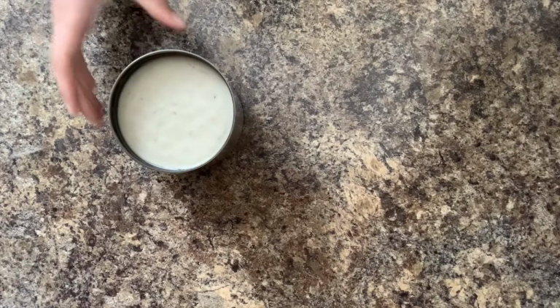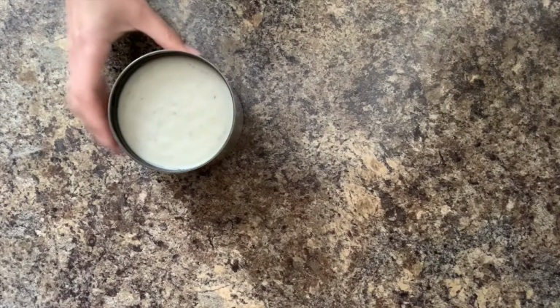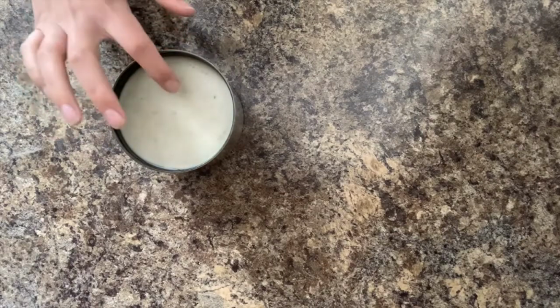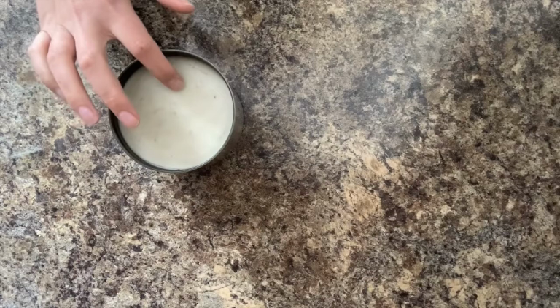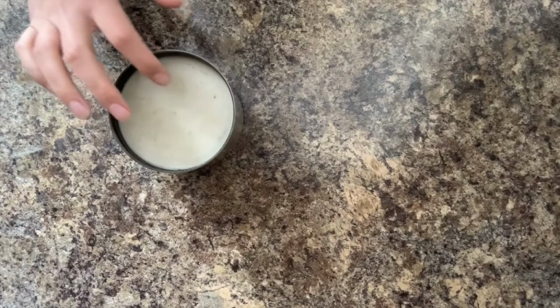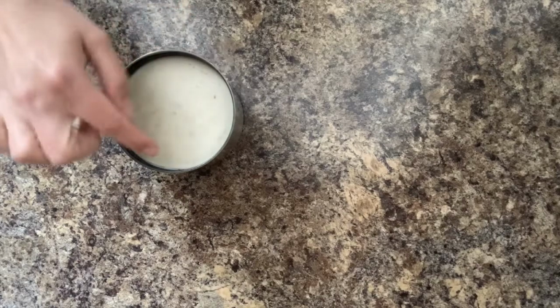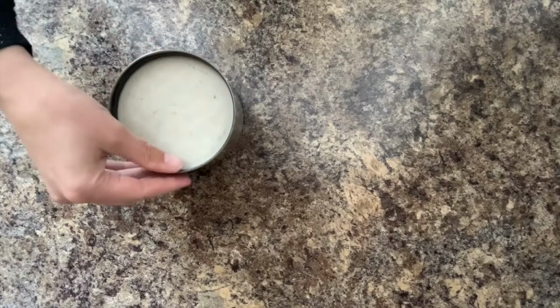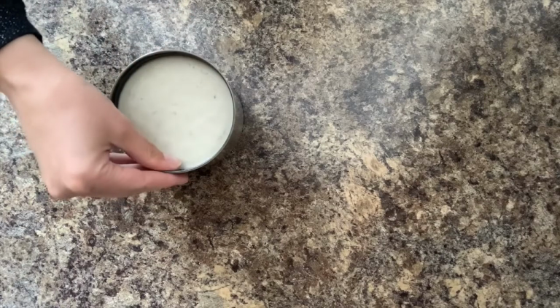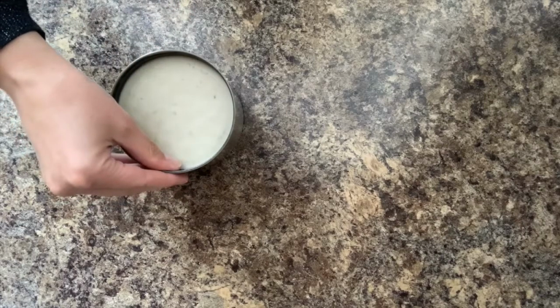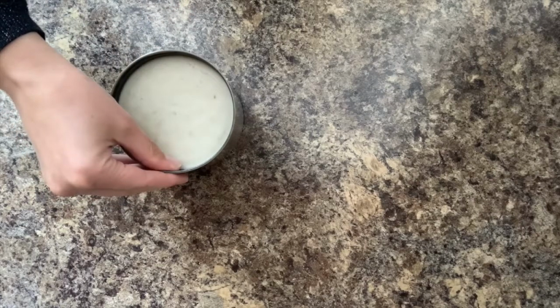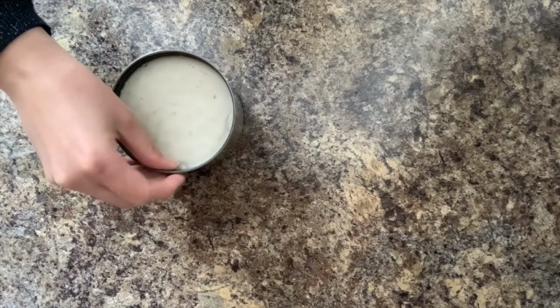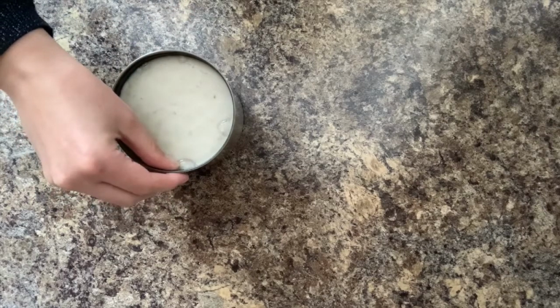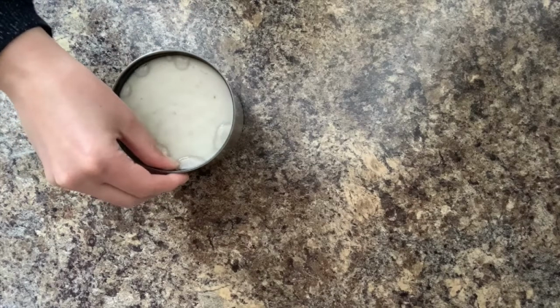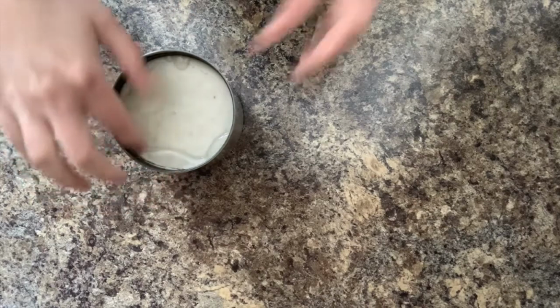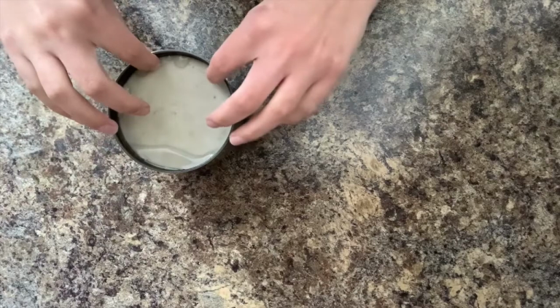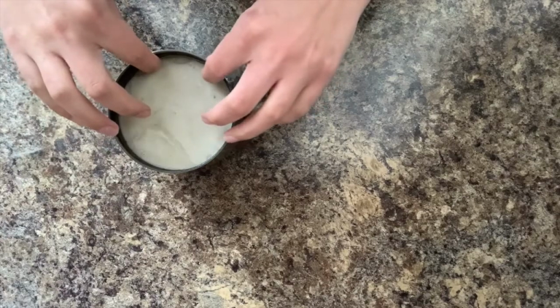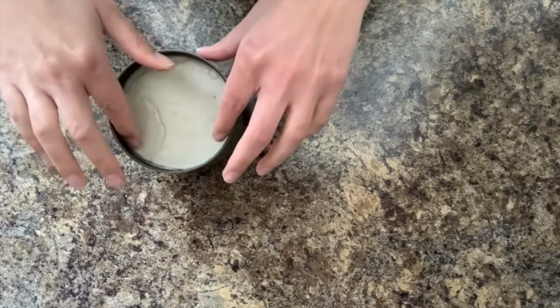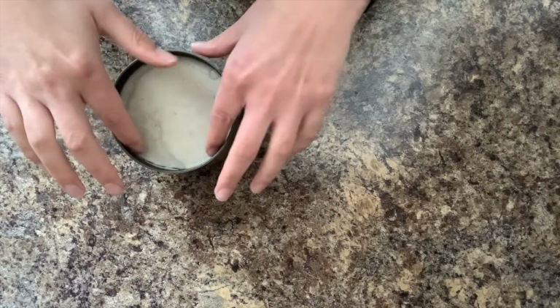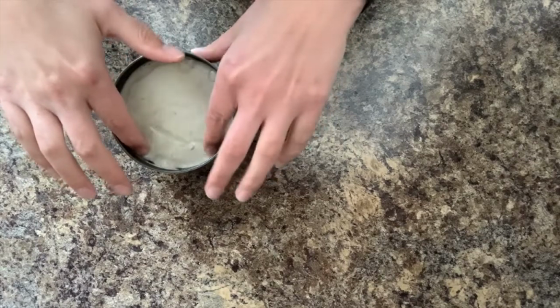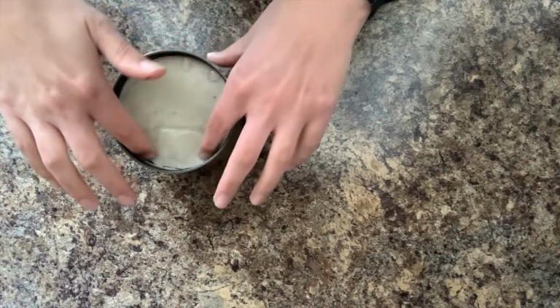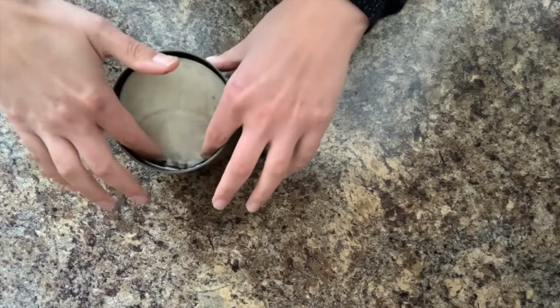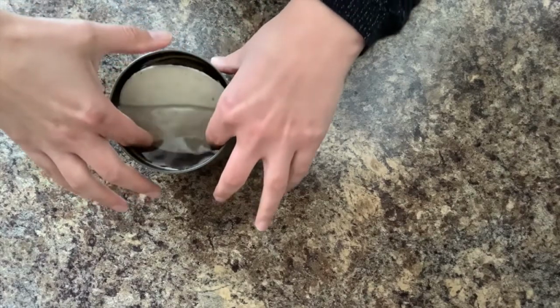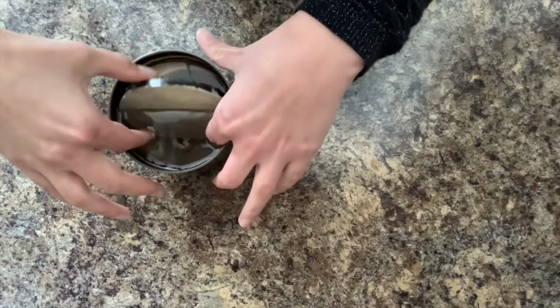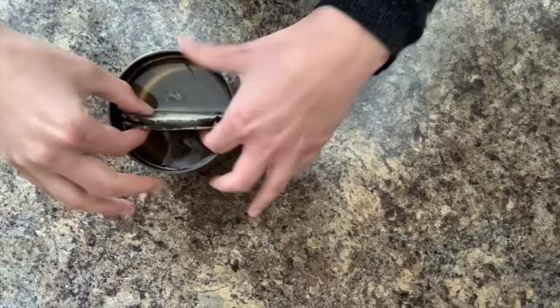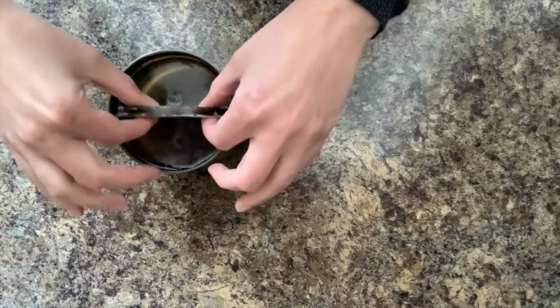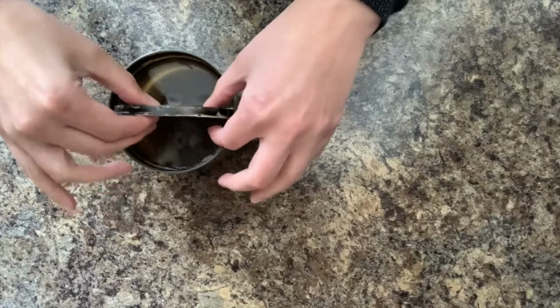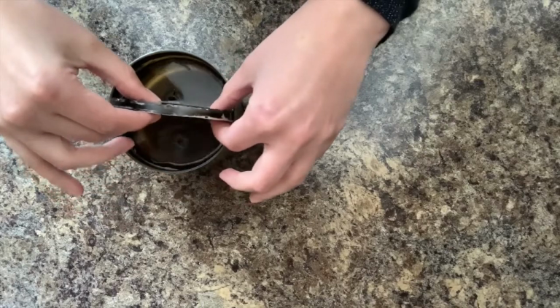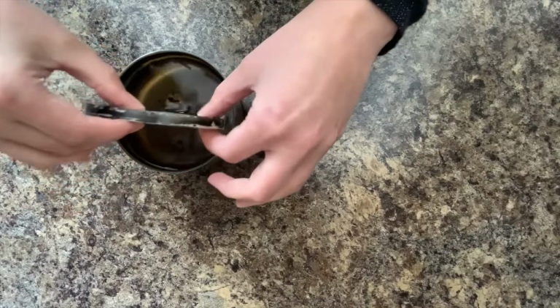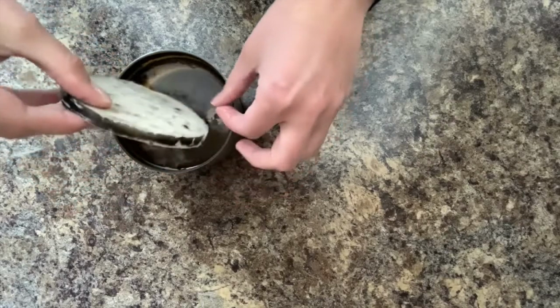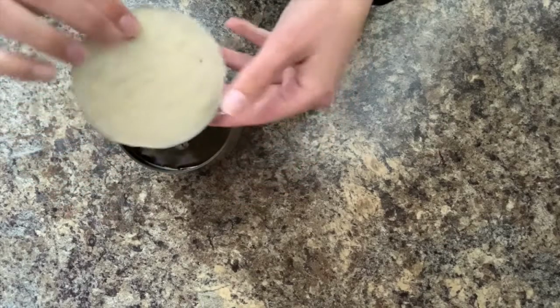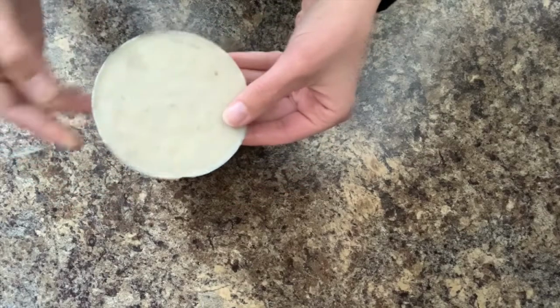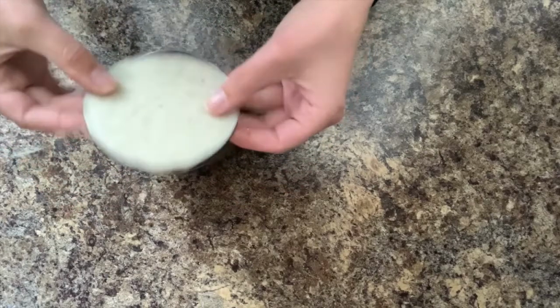Next, pop the wax out of the jar. Depending on how much wax was left to start, you could get a solid disk of wax, or it could break into pieces — and that's fine too. Get all the wax out of the jar and set it aside to use as a wax melt.